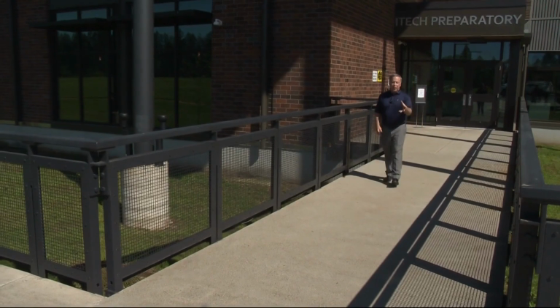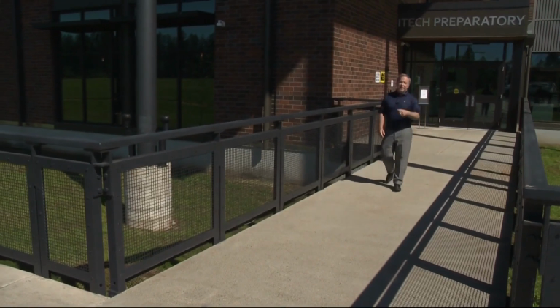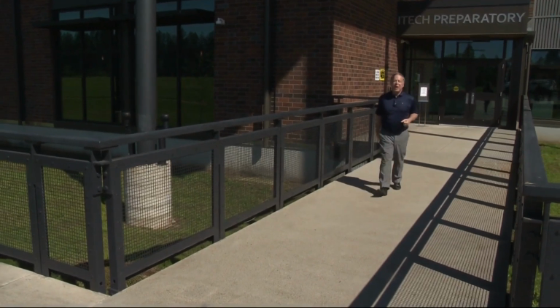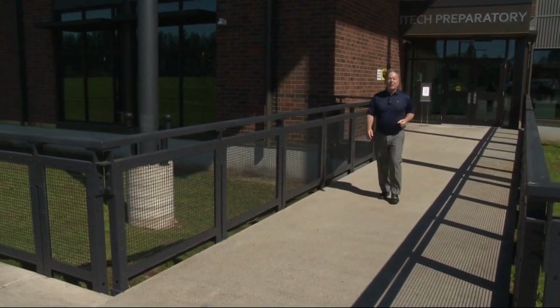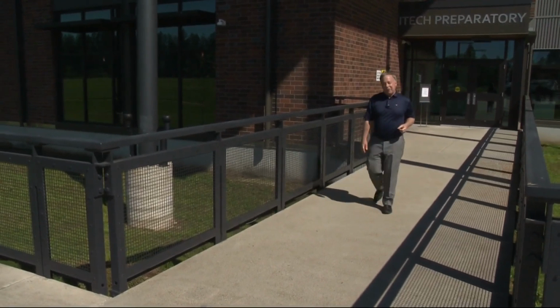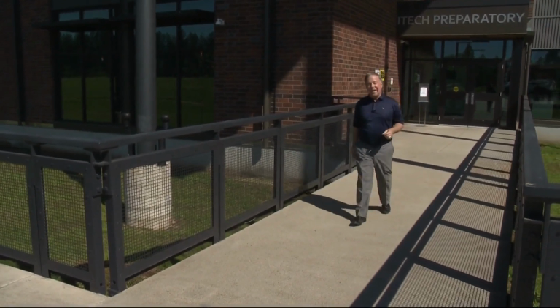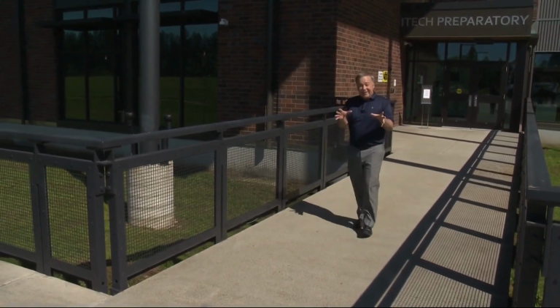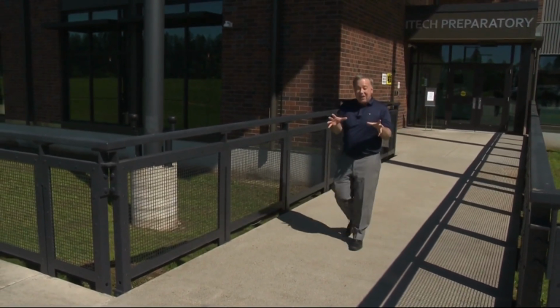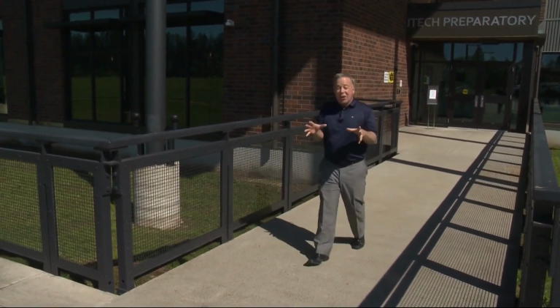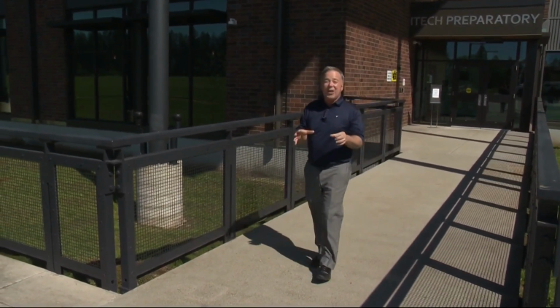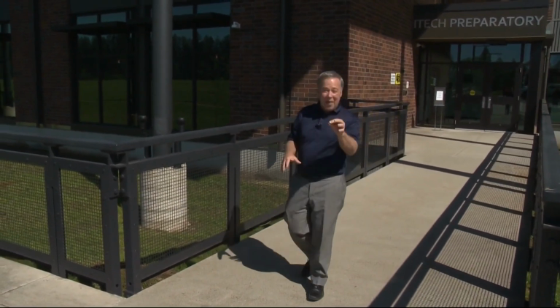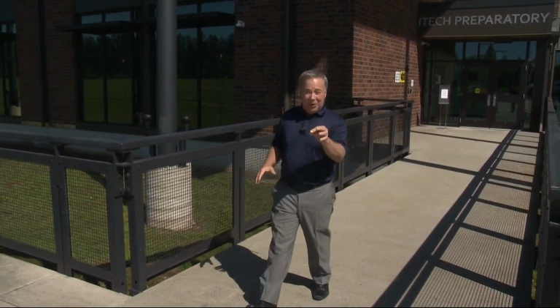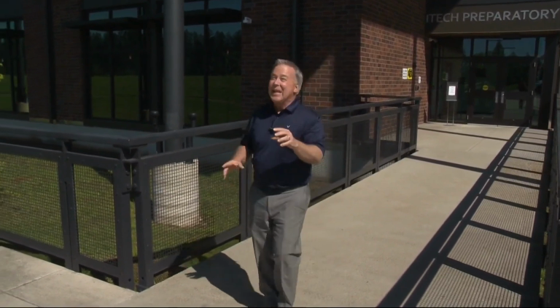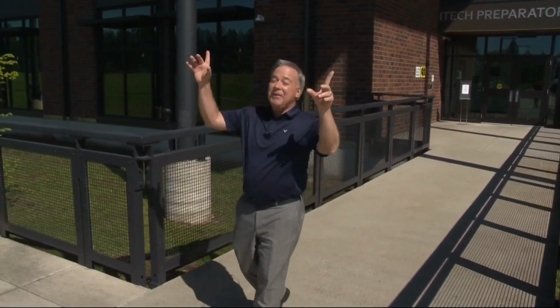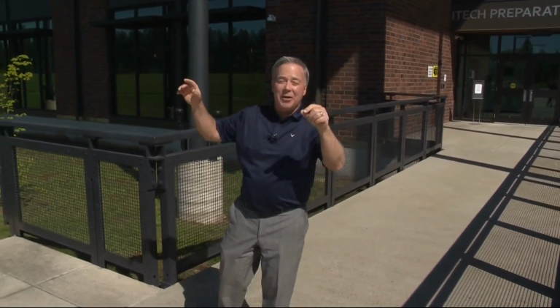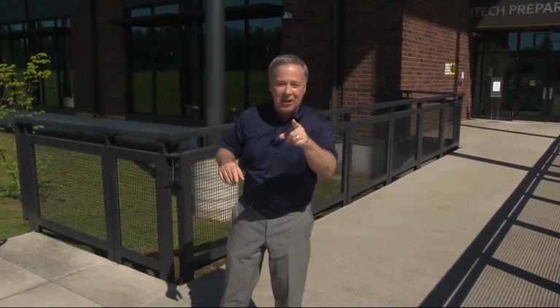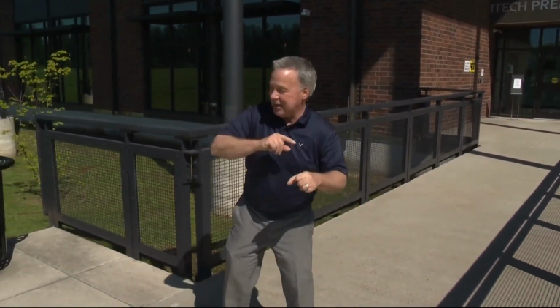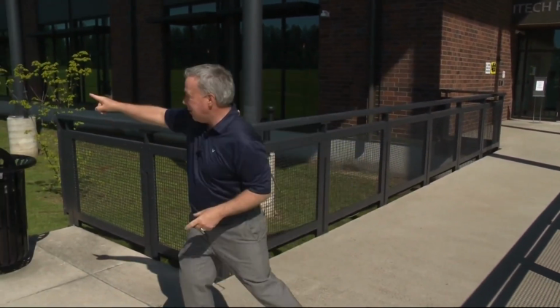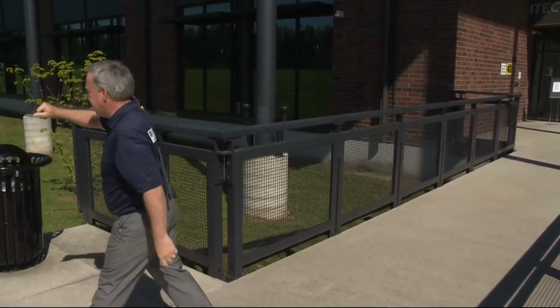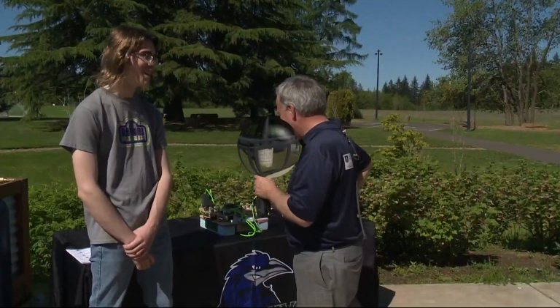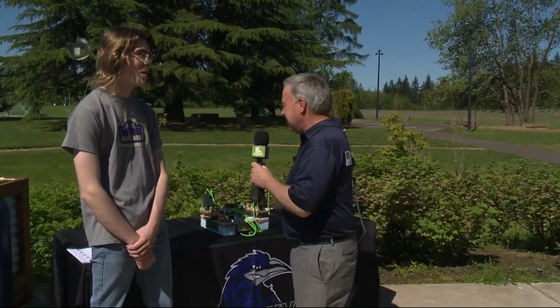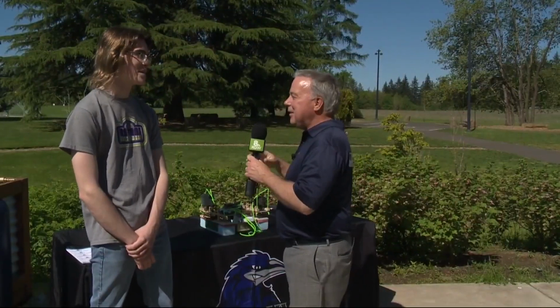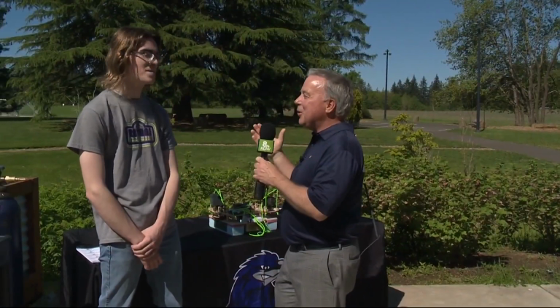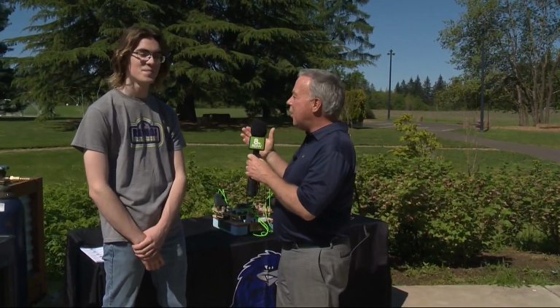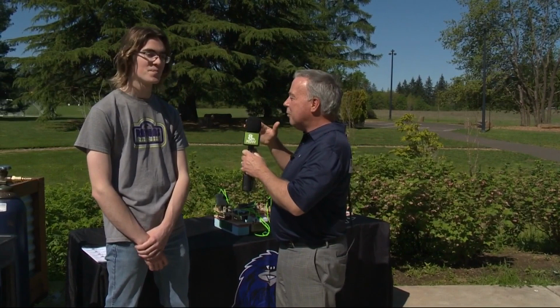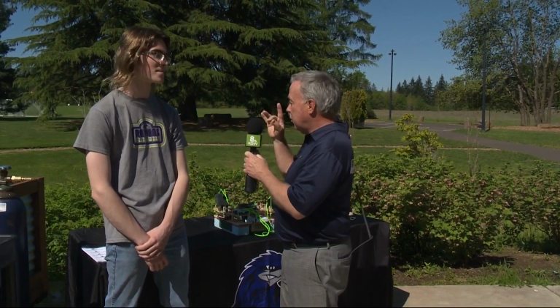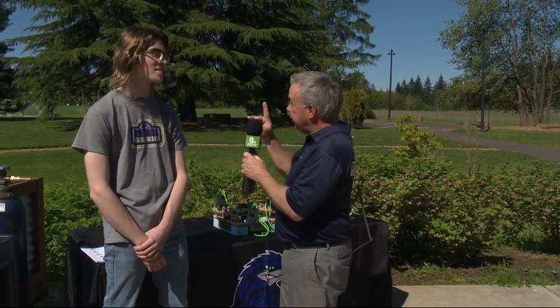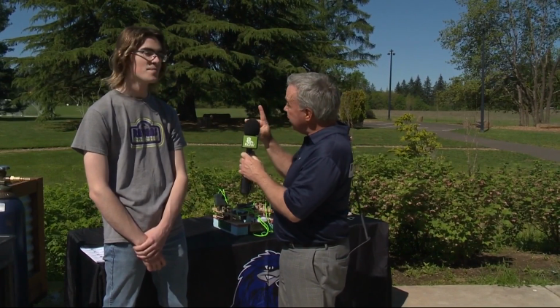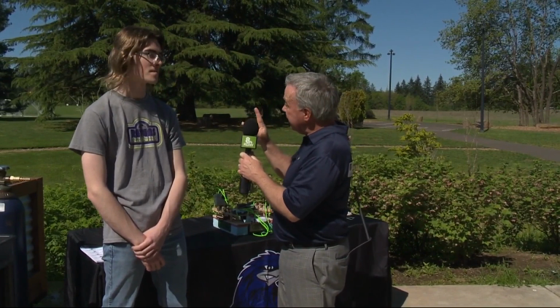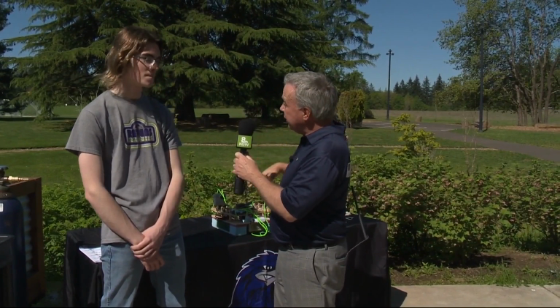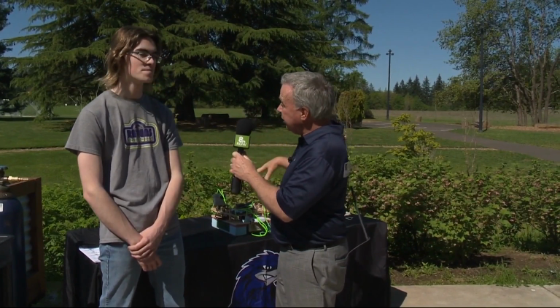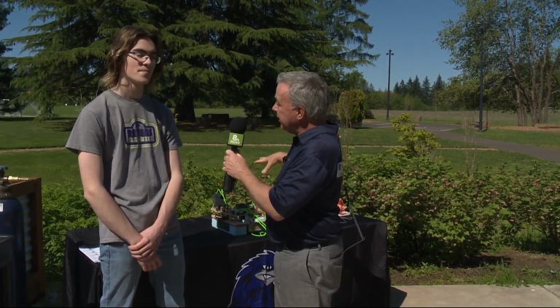We are here at Vancouver iTech Preparatory and today we are launching a weather balloon. It's perfect weather and the launch pad is right over here. So Matthew, I'm told you are one of two engineers that worked on the project.